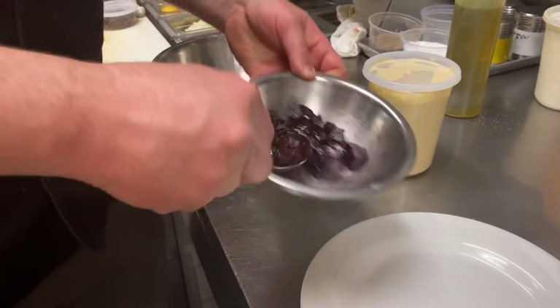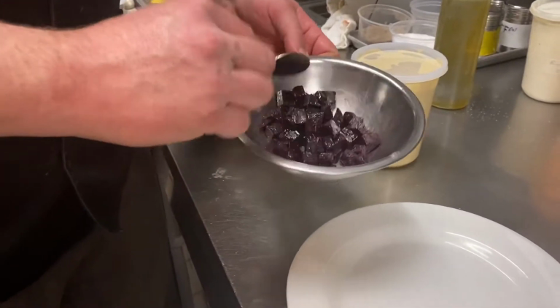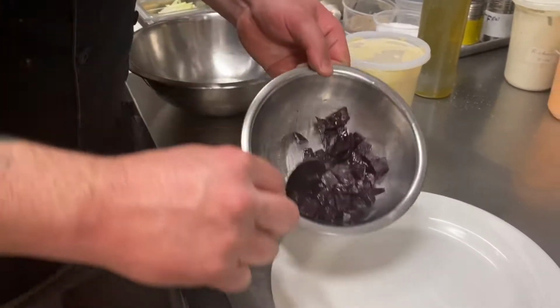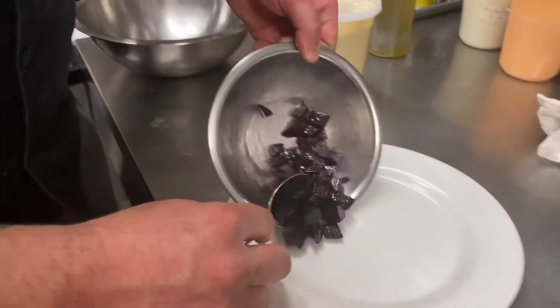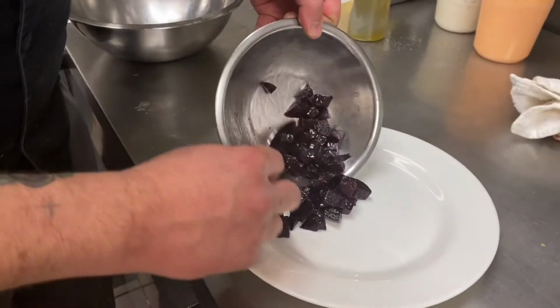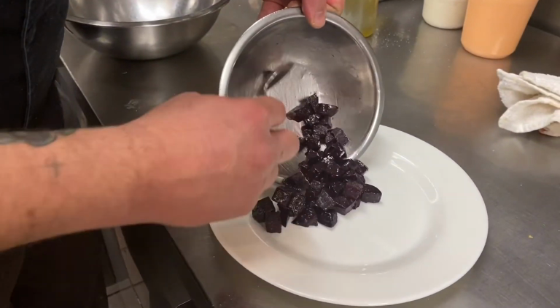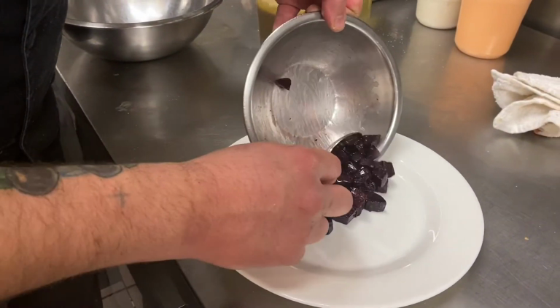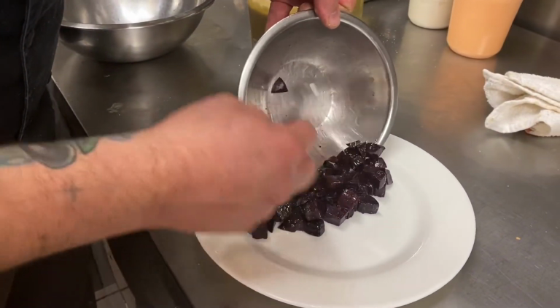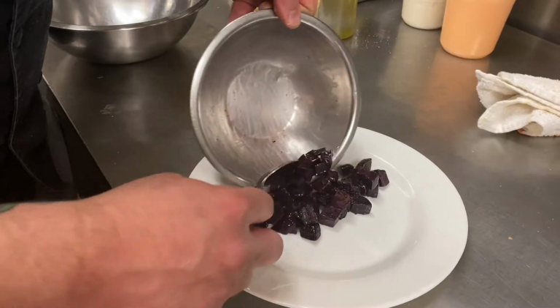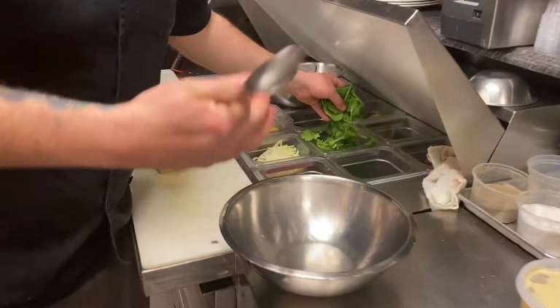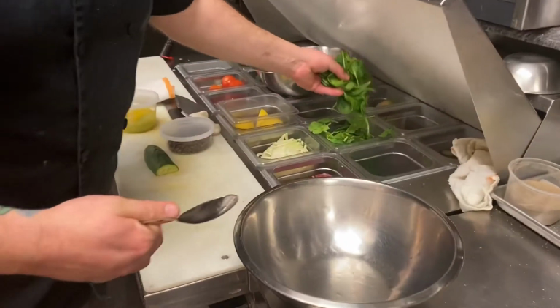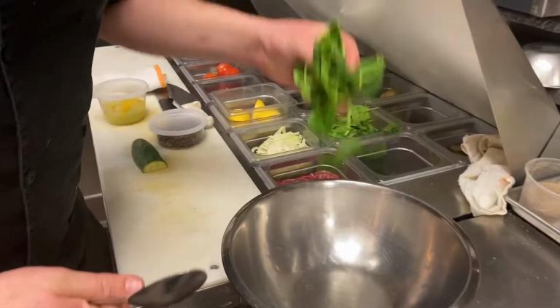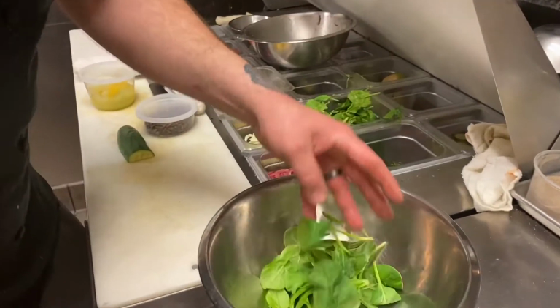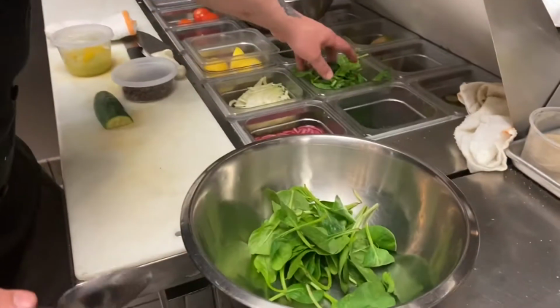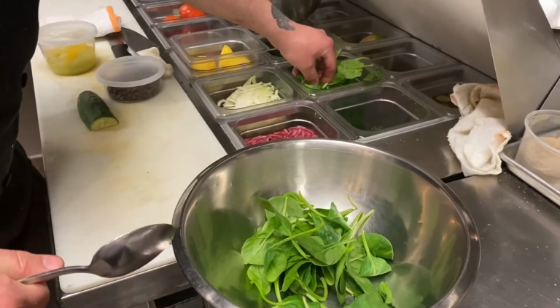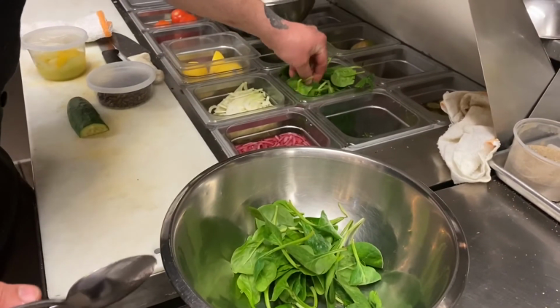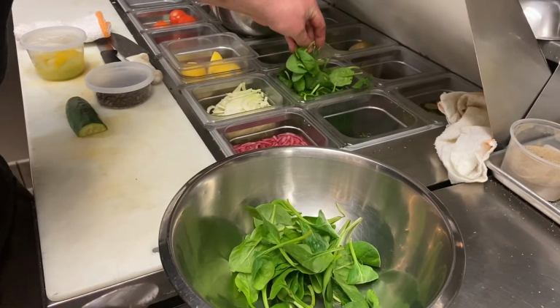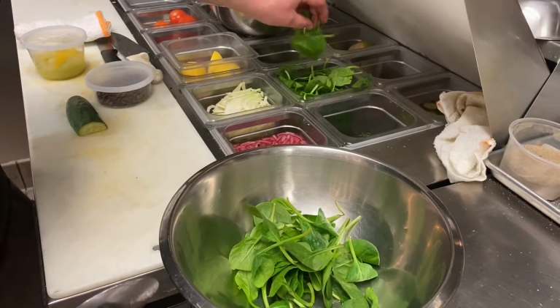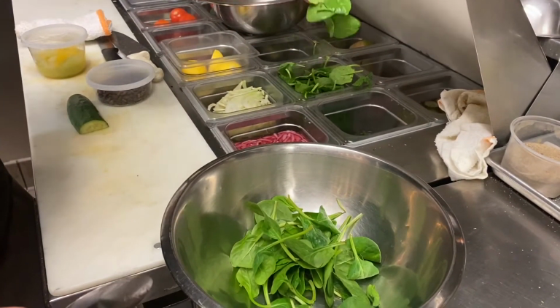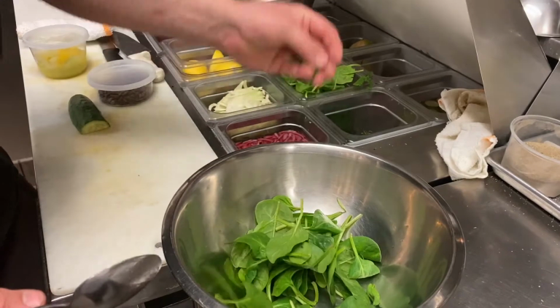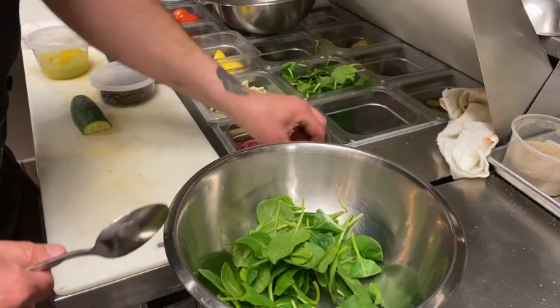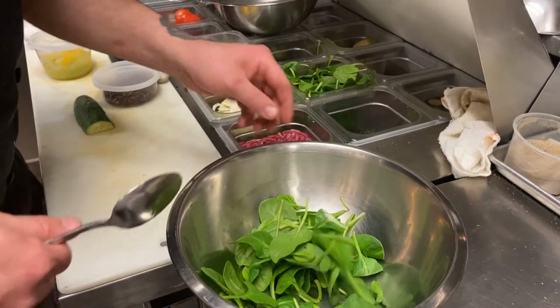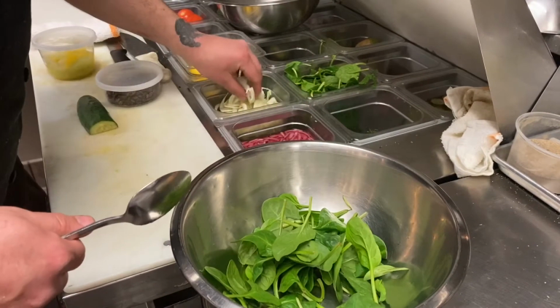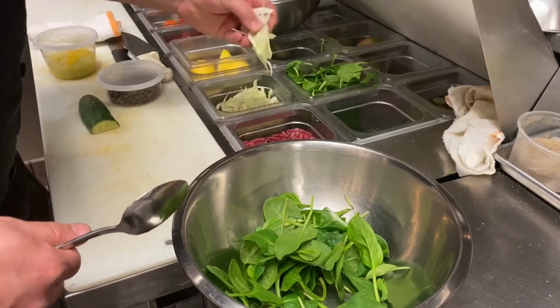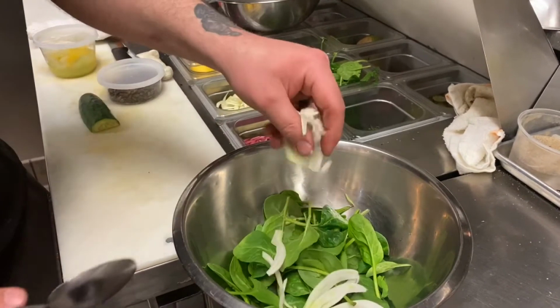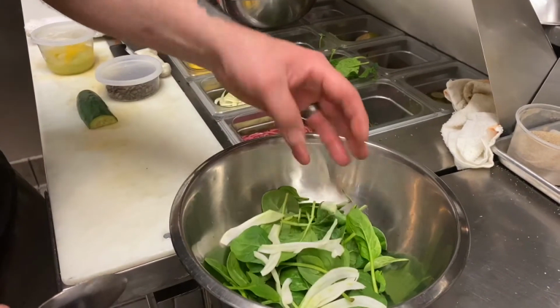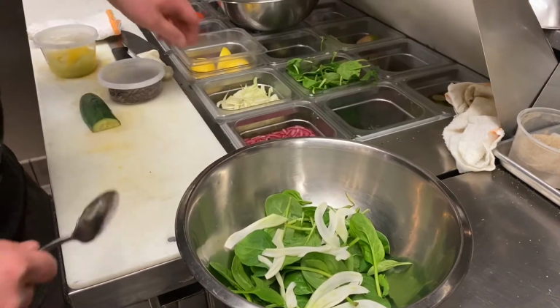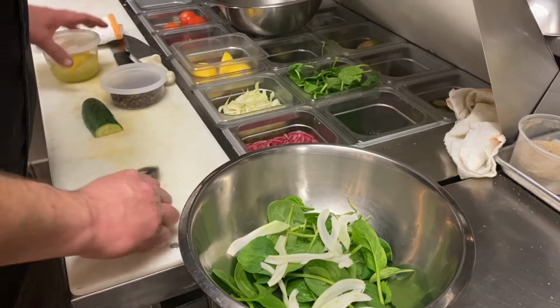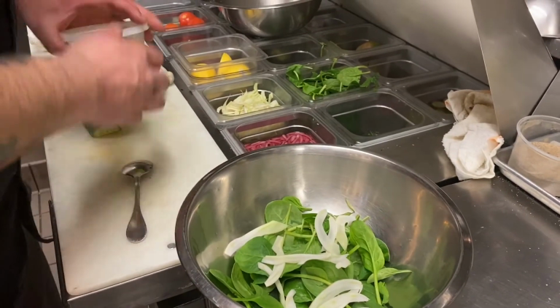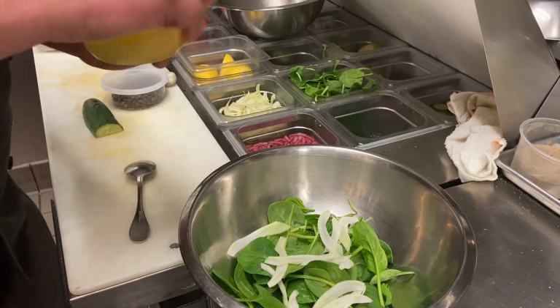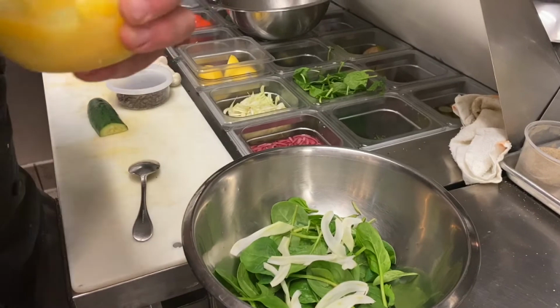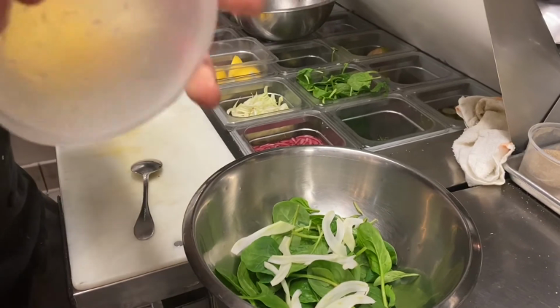Toss those and then lay them across the plate. The salad part of it — some baby spinach, some fennel, some citrus segments.